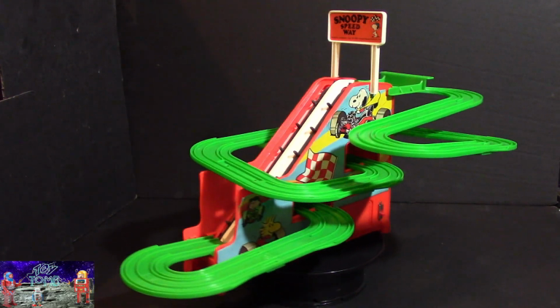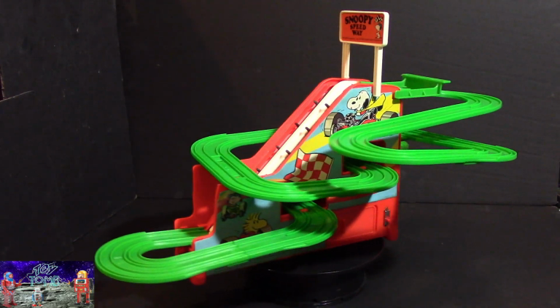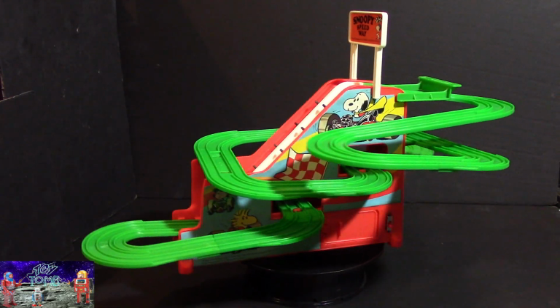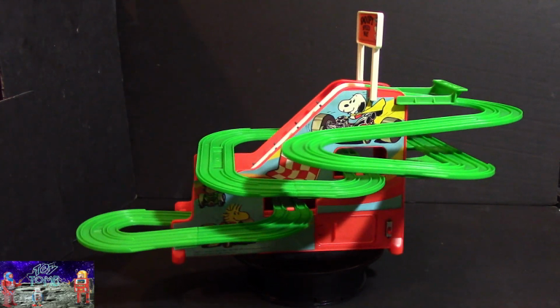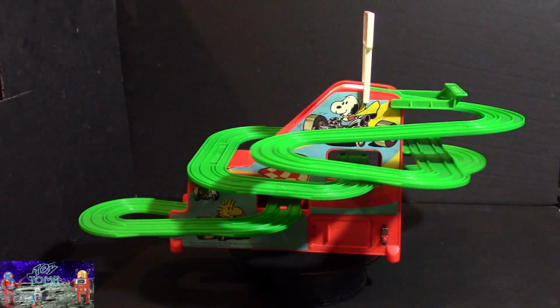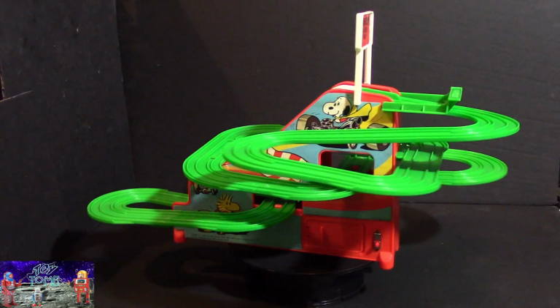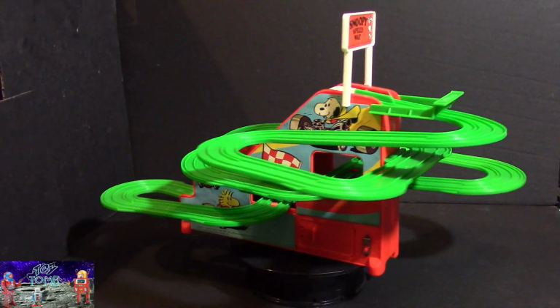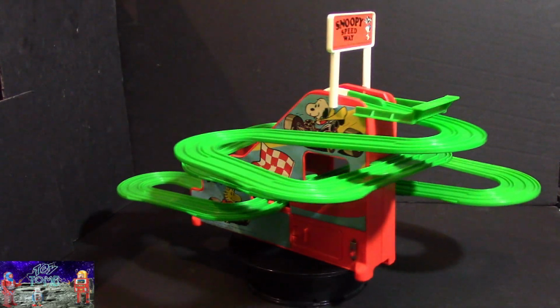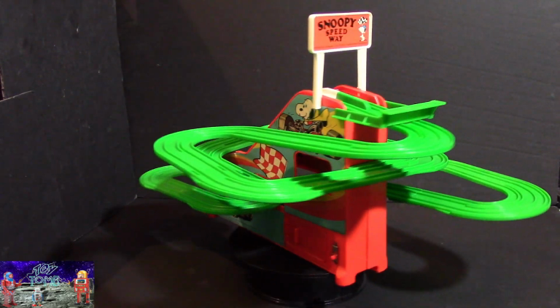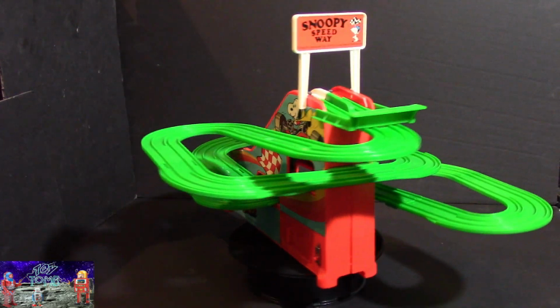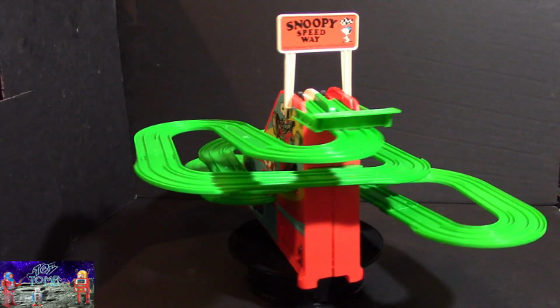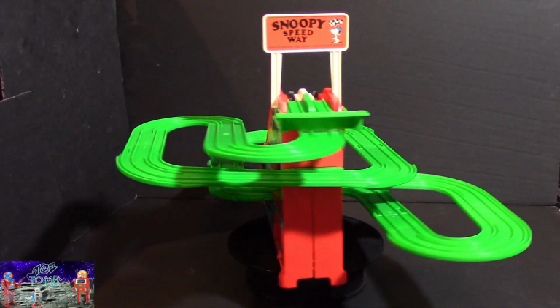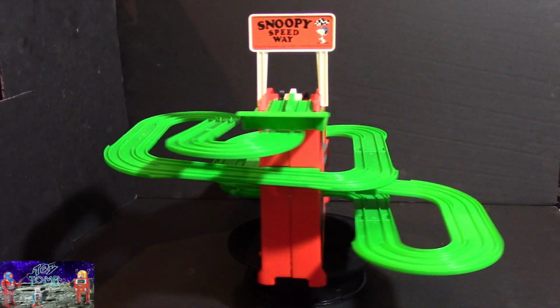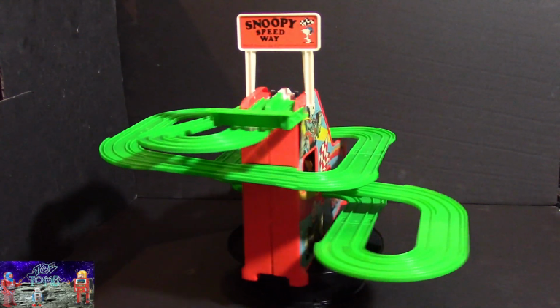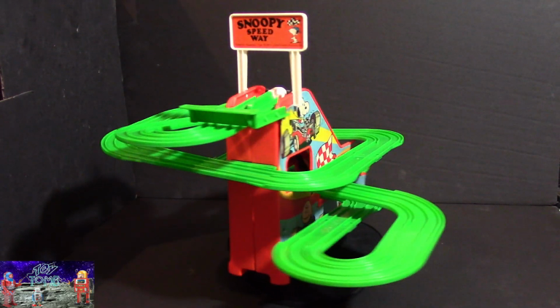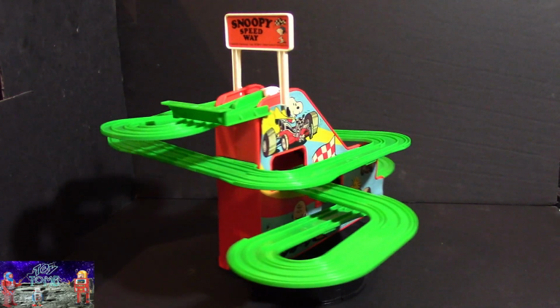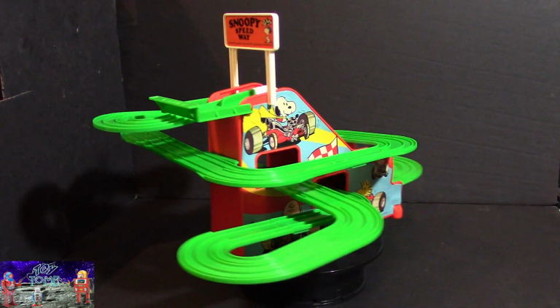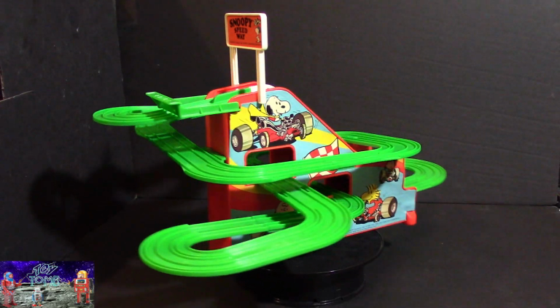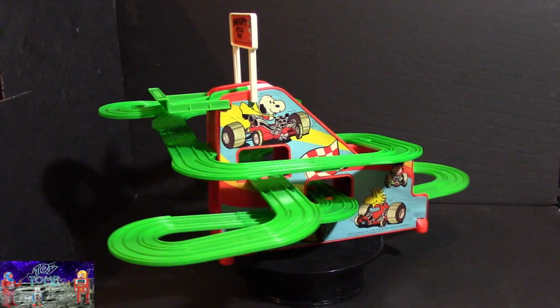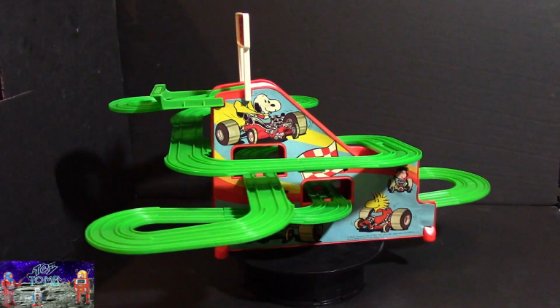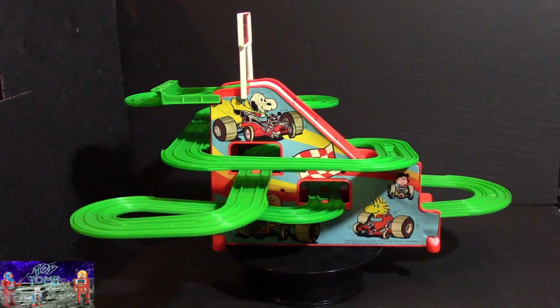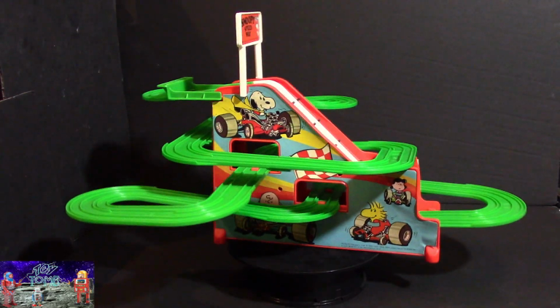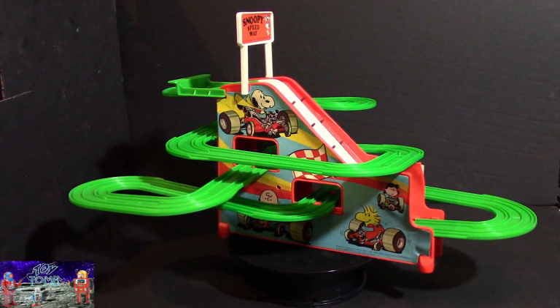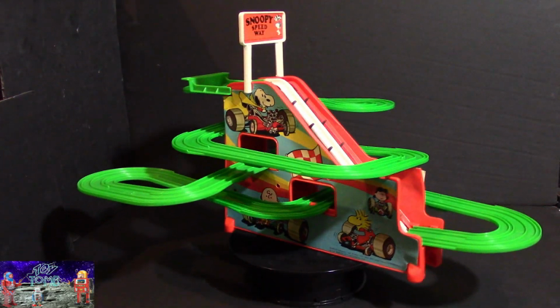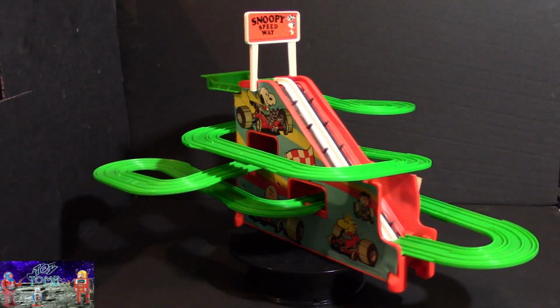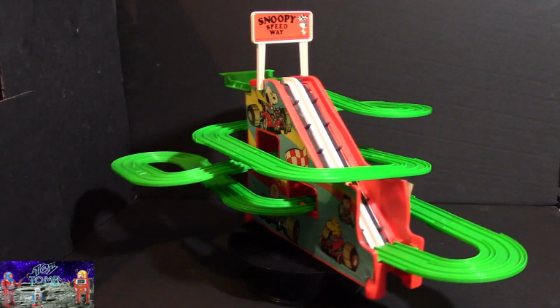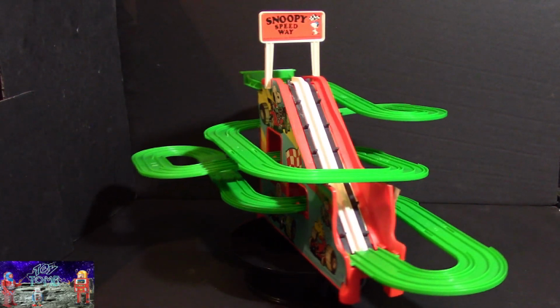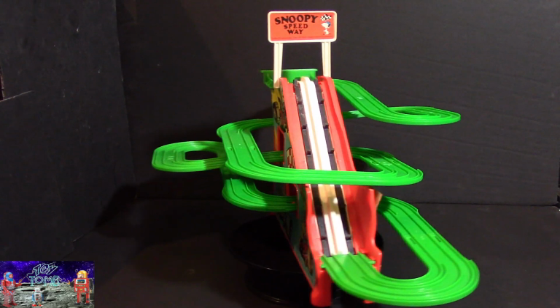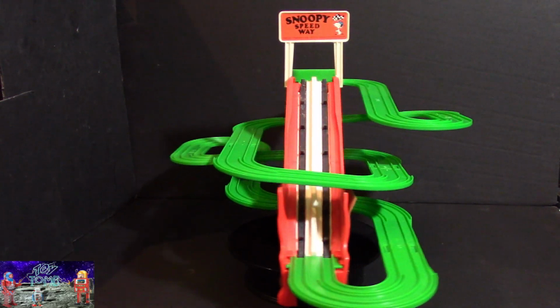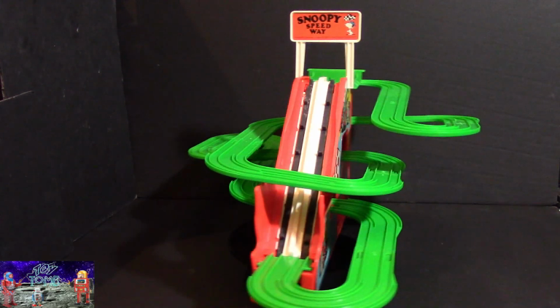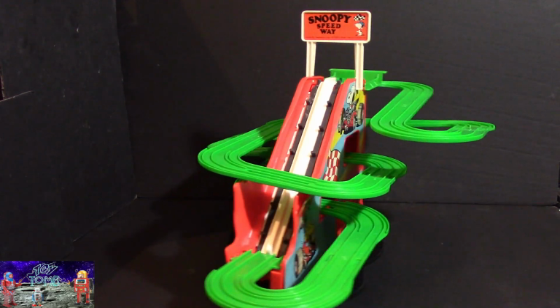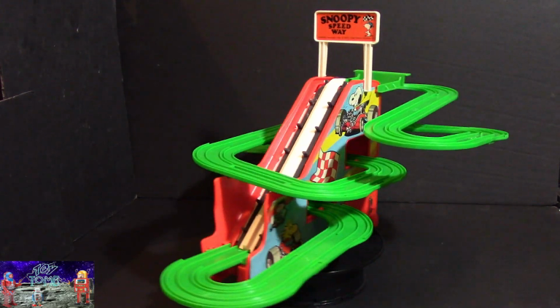It's such a shame that it's got a little bit of damage, because otherwise it would have been a pristine toy. But anyway, it's still really cool. We're going to put some cars on here, stick a battery in it, and run a few laps to see how well it works.